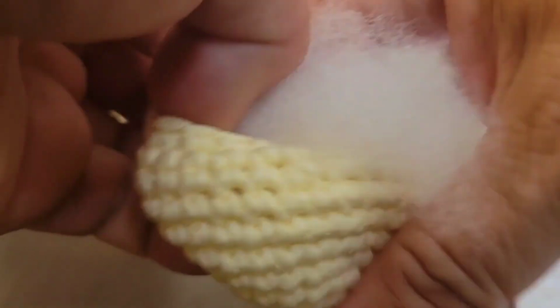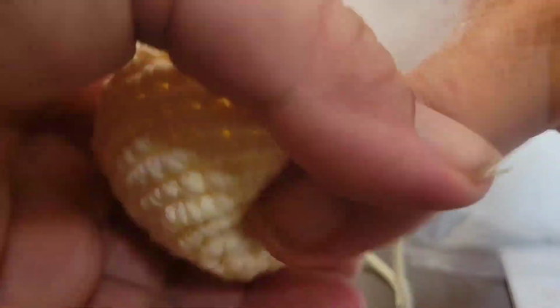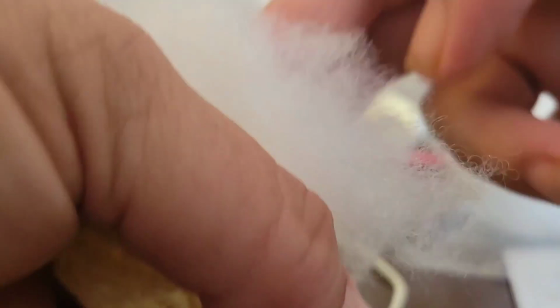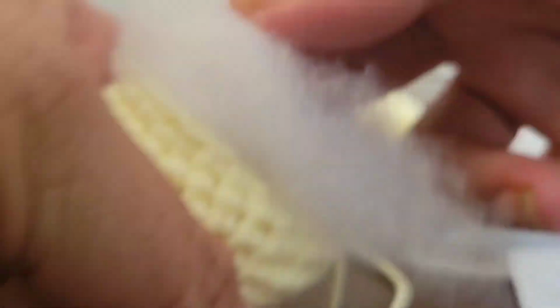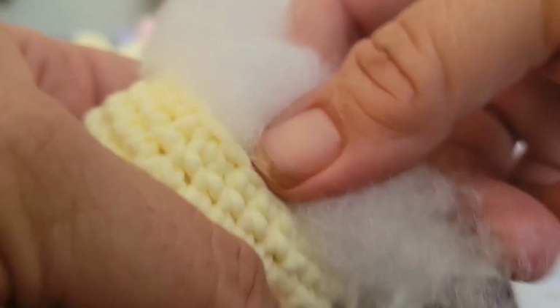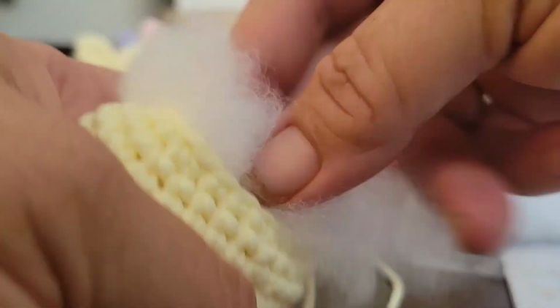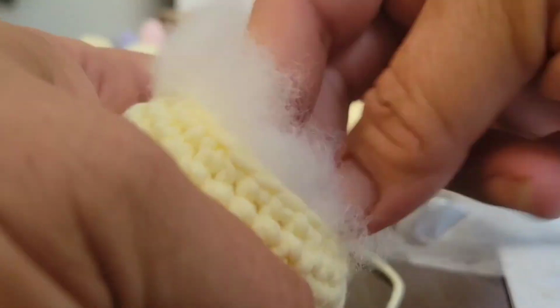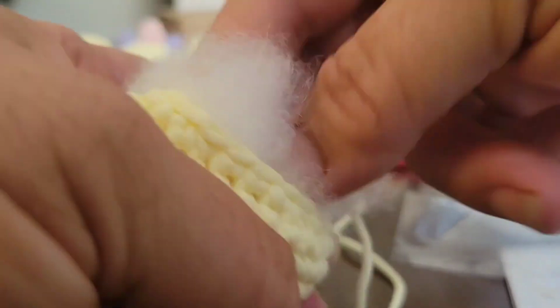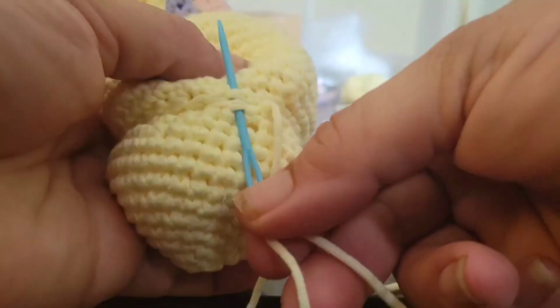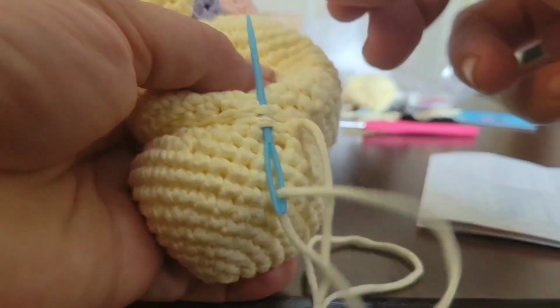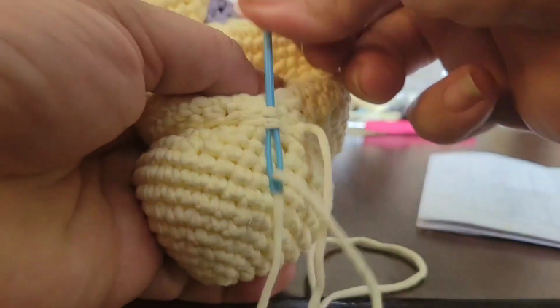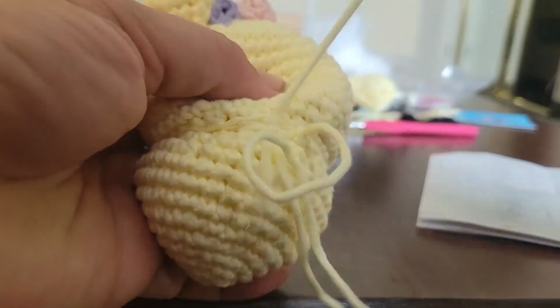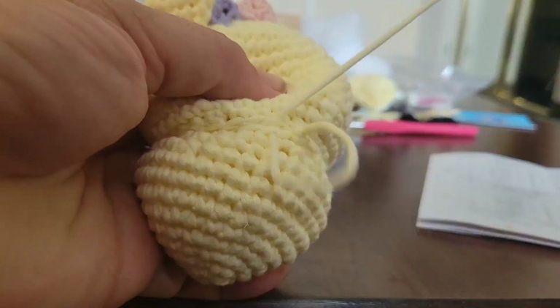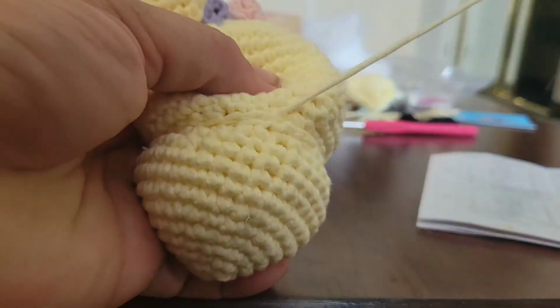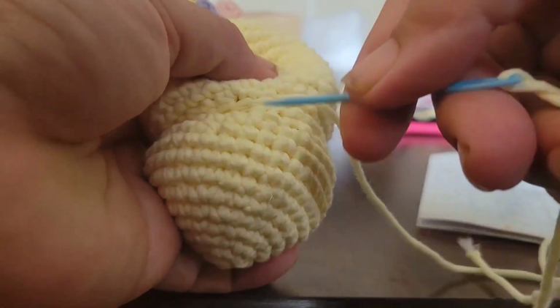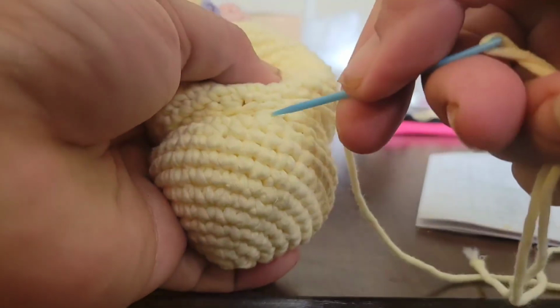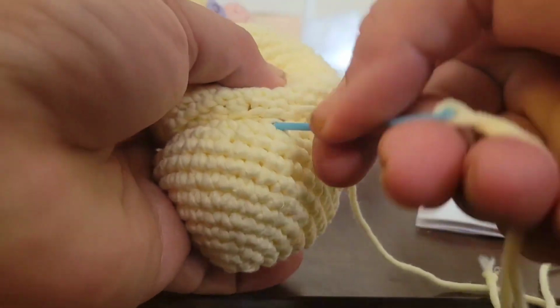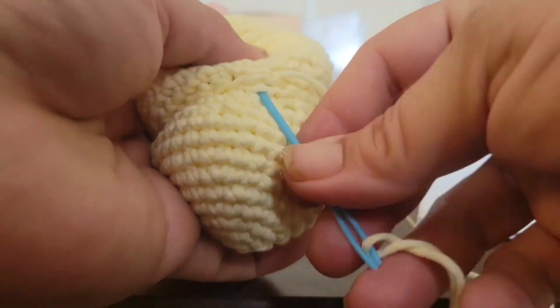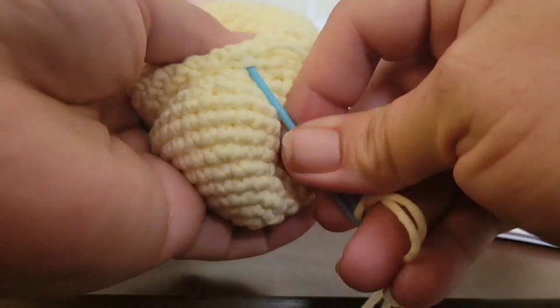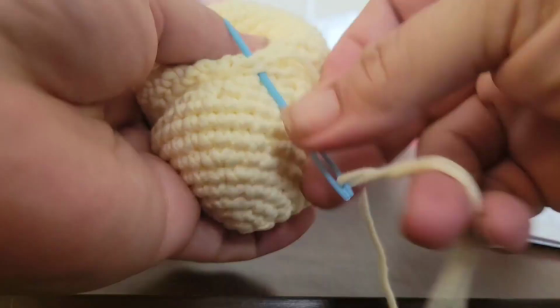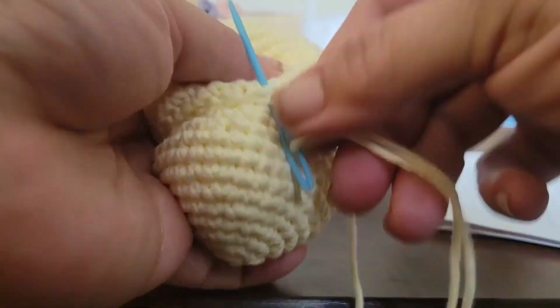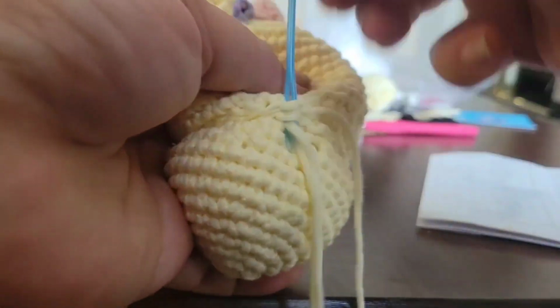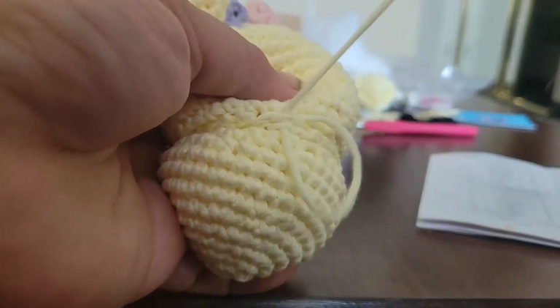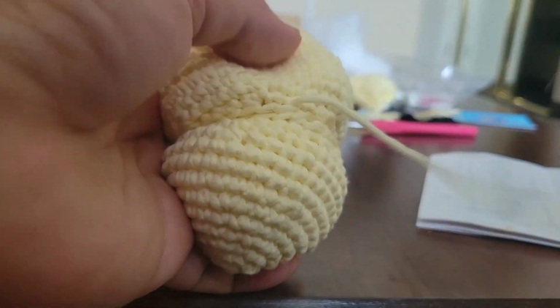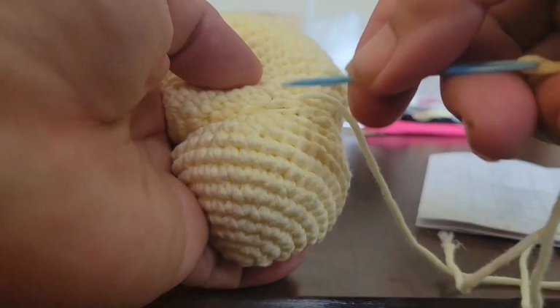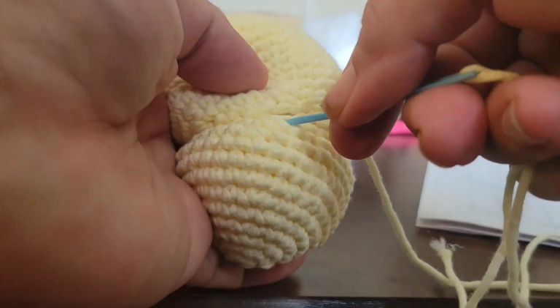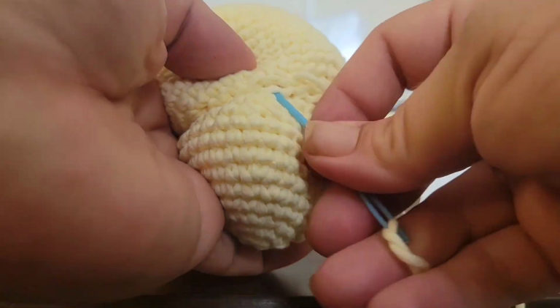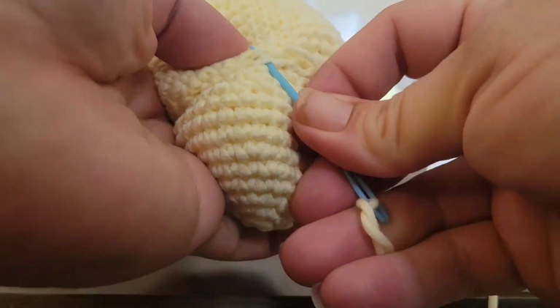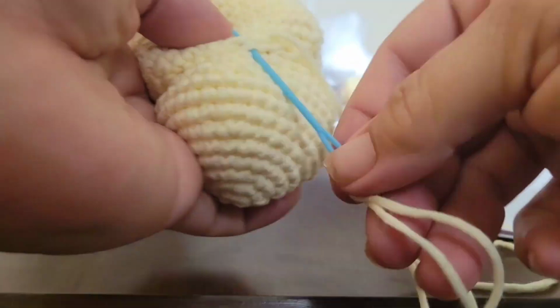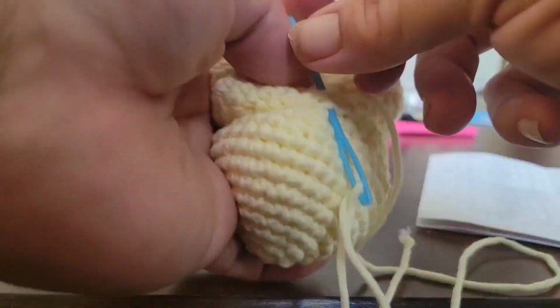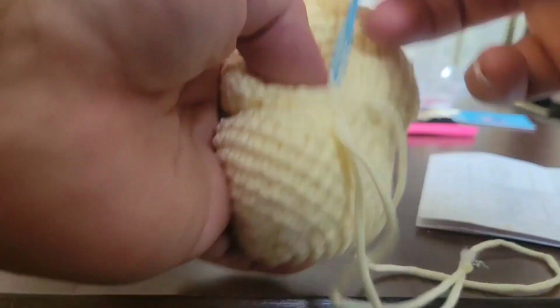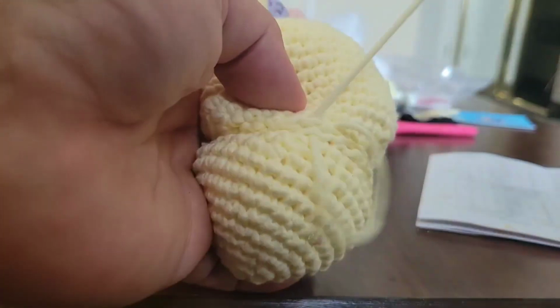This crochet project only includes a single crochet stitch, so it's perfect for beginners. You do have to sew the parts together, but that's pretty easy and quick to do also.